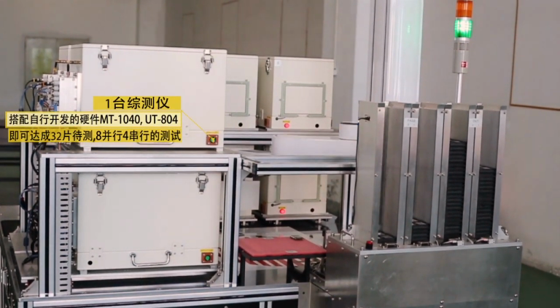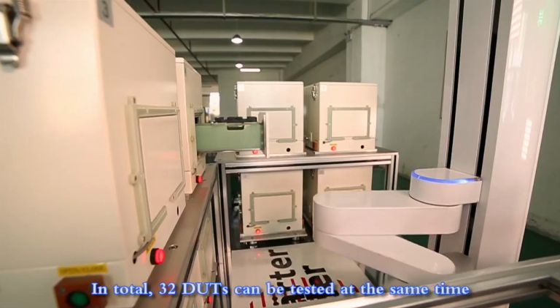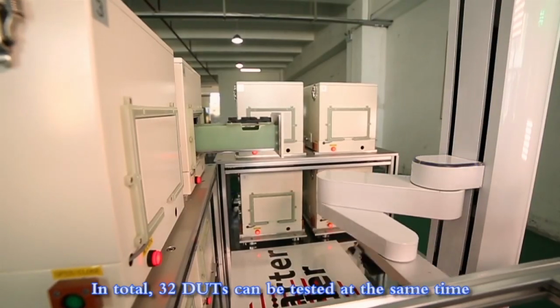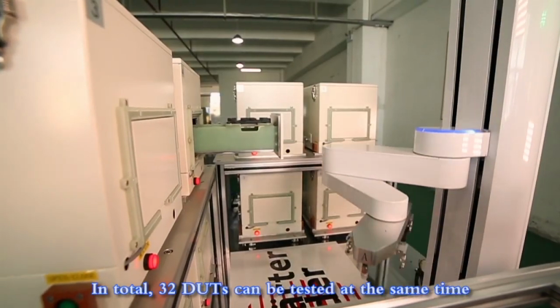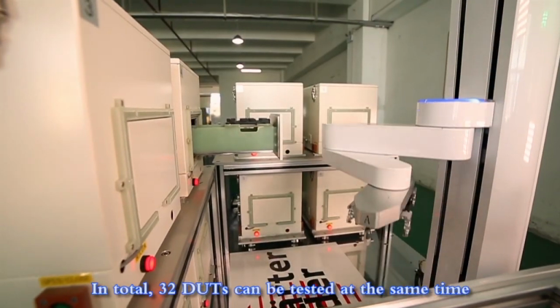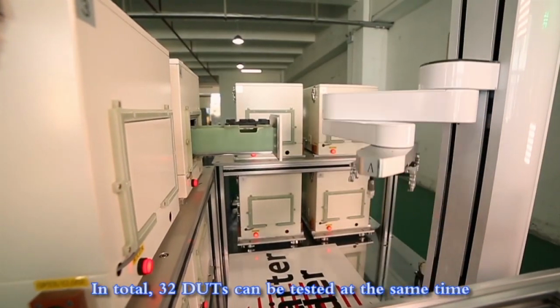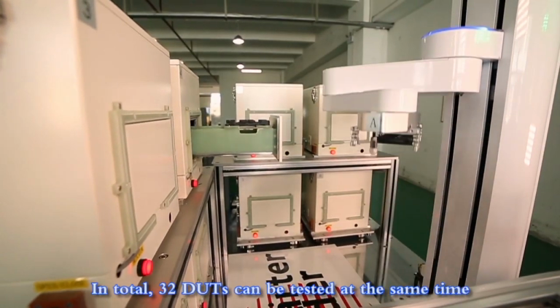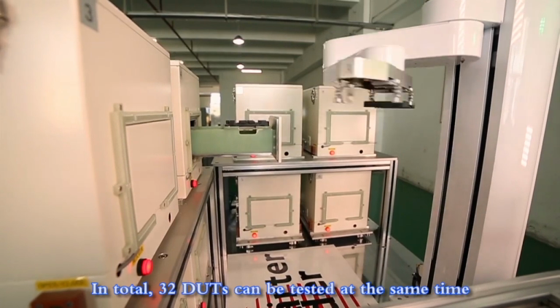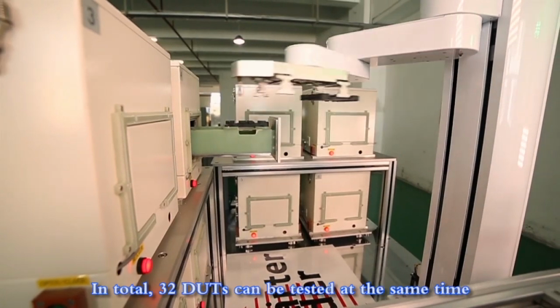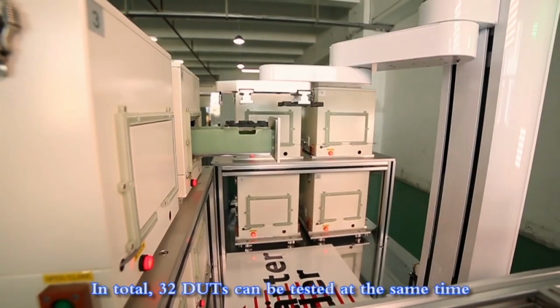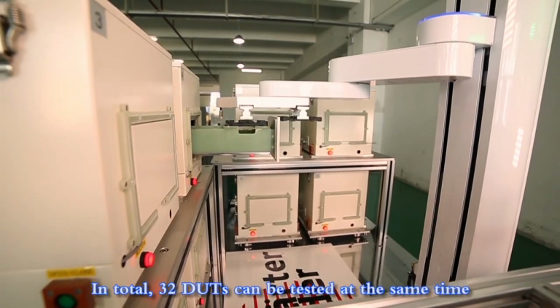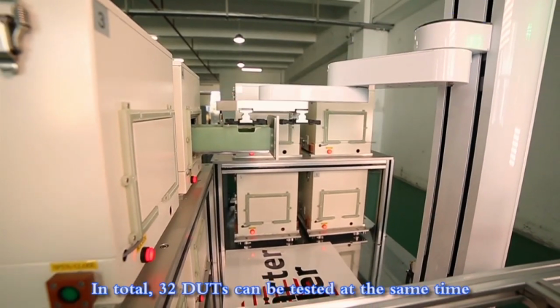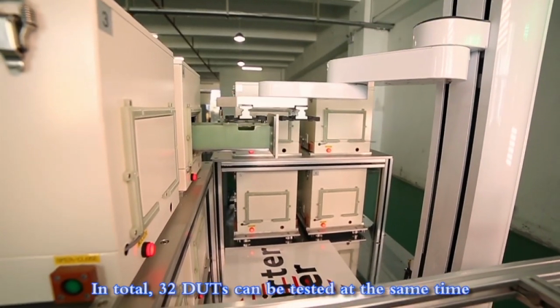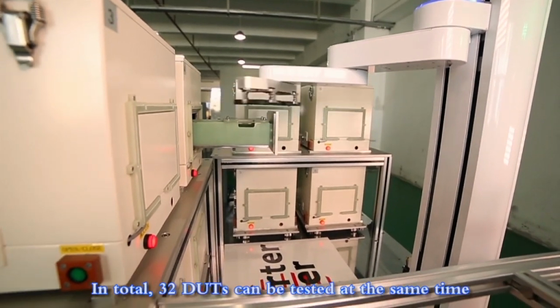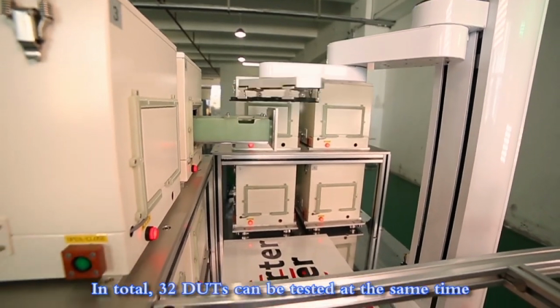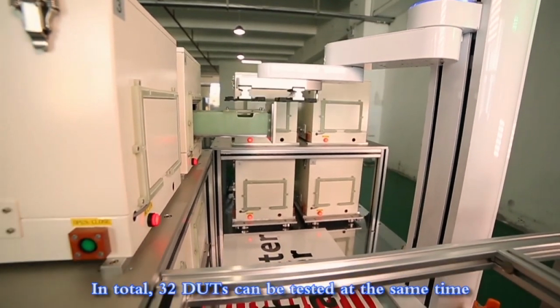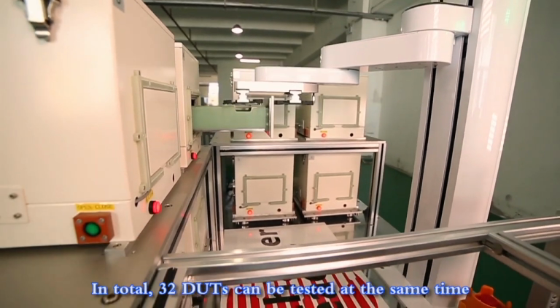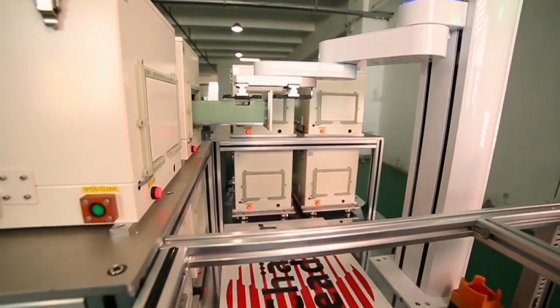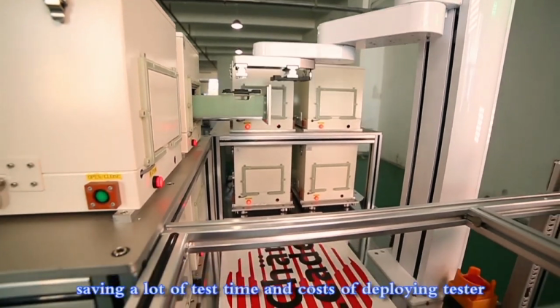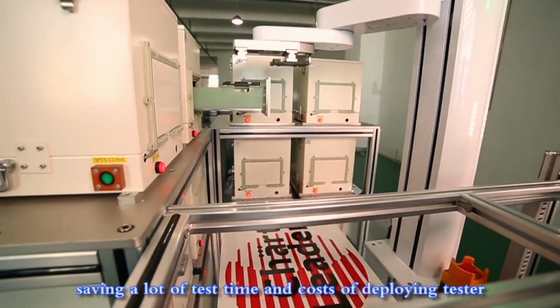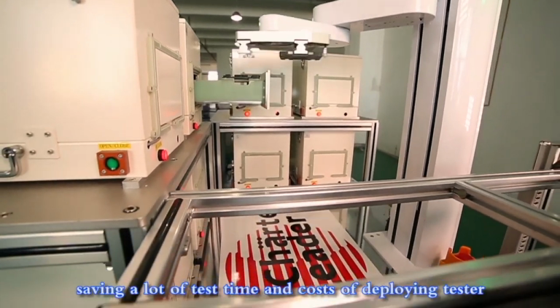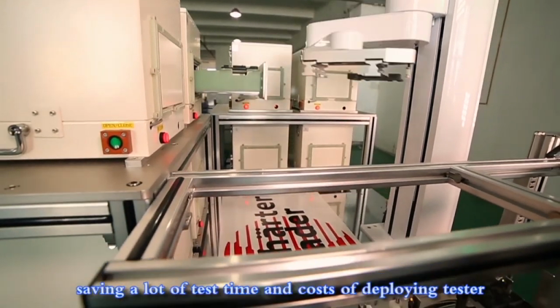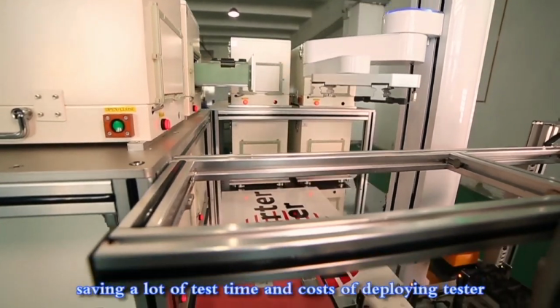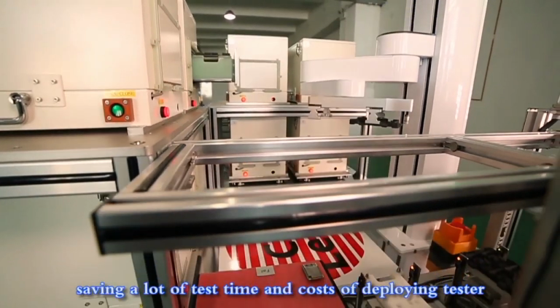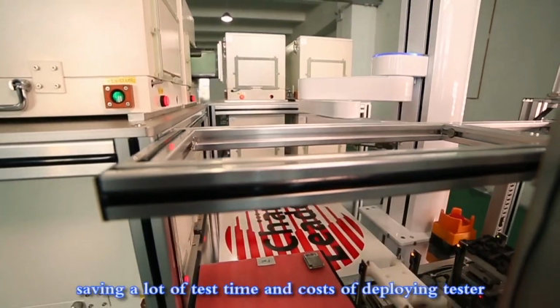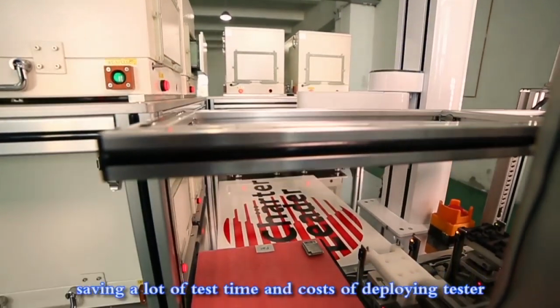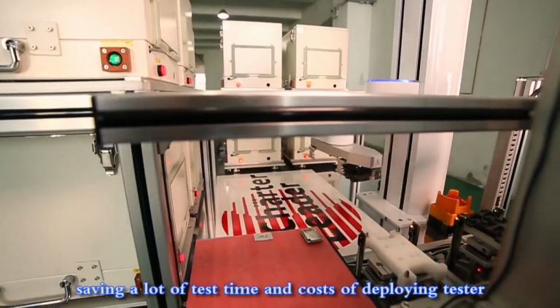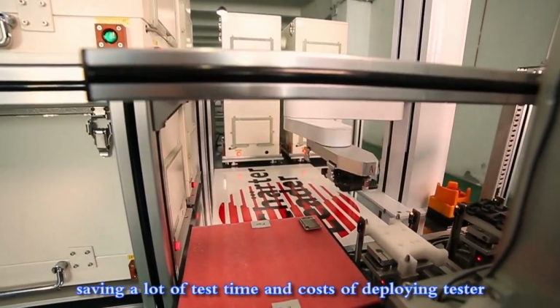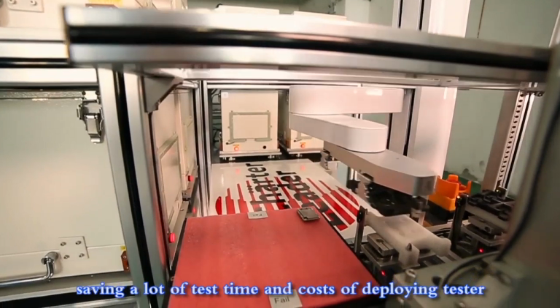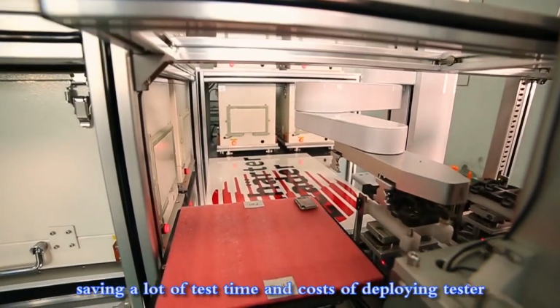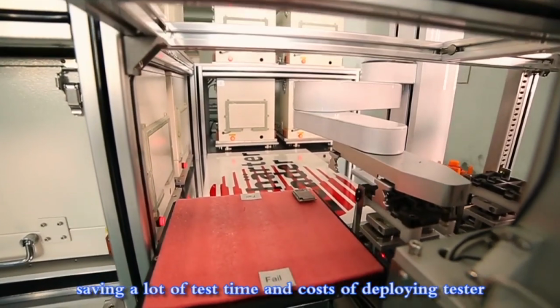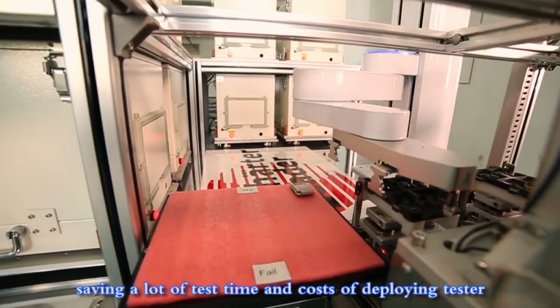In total, 32 DUTs can be tested at the same time, saving a lot of test time and costs of deploying testers.